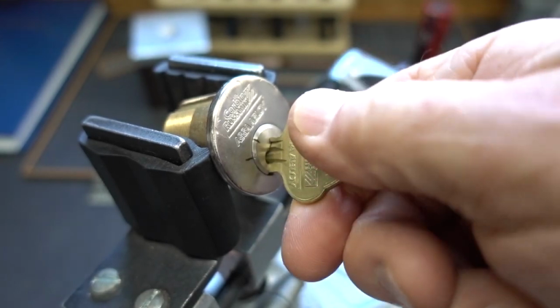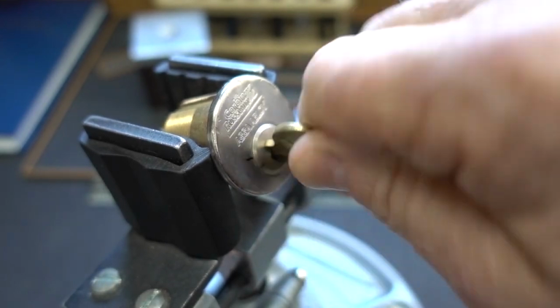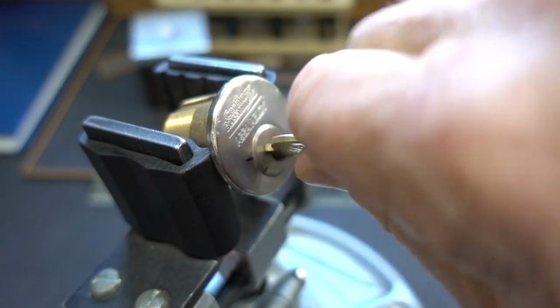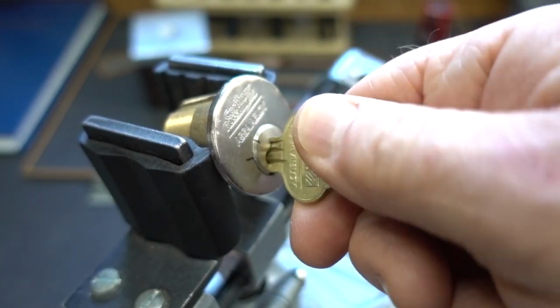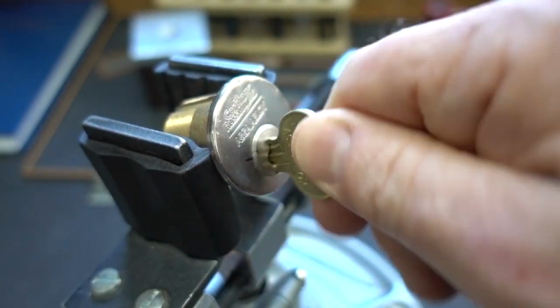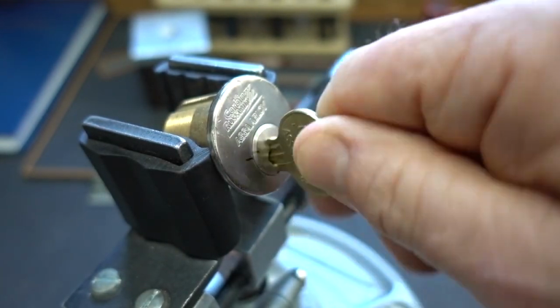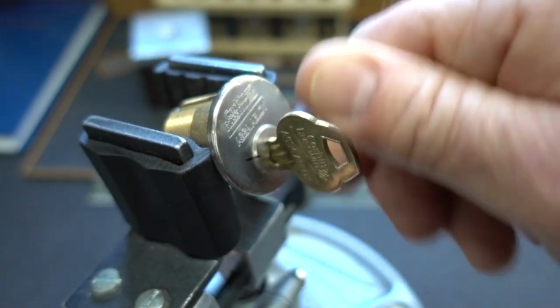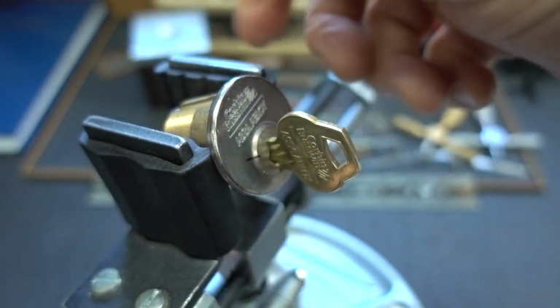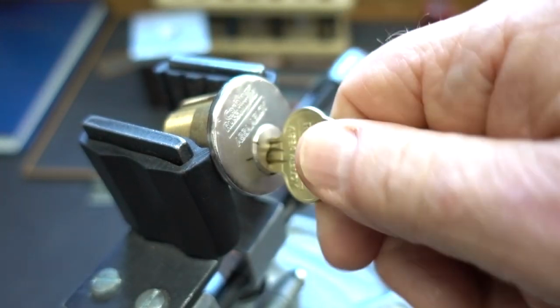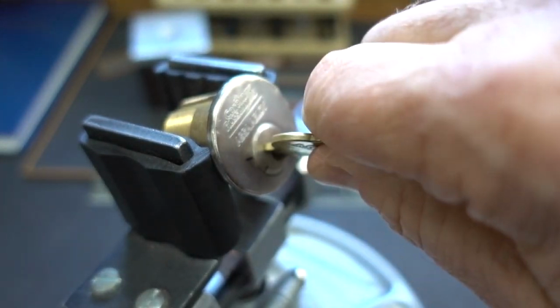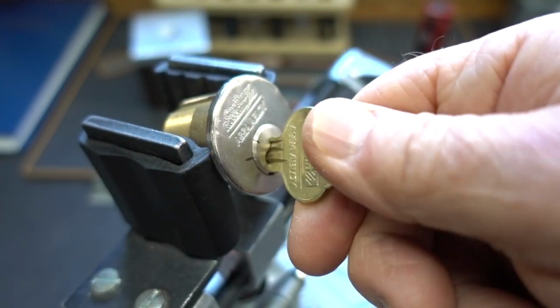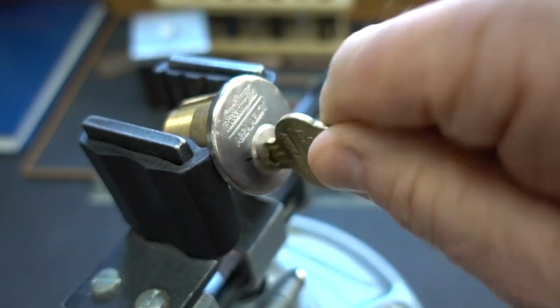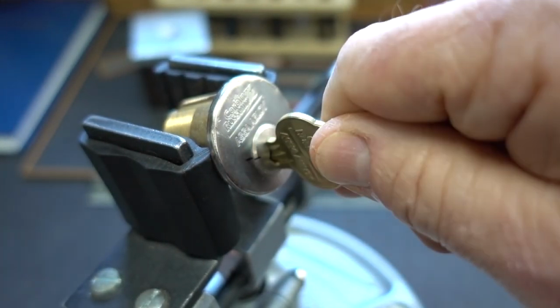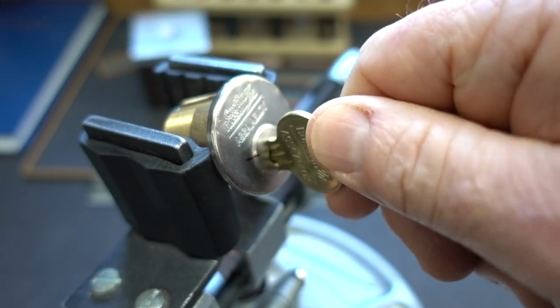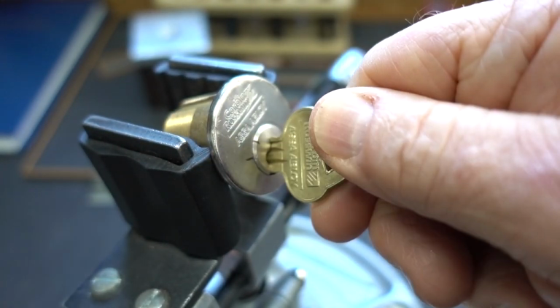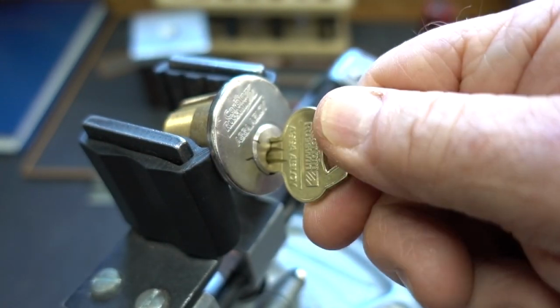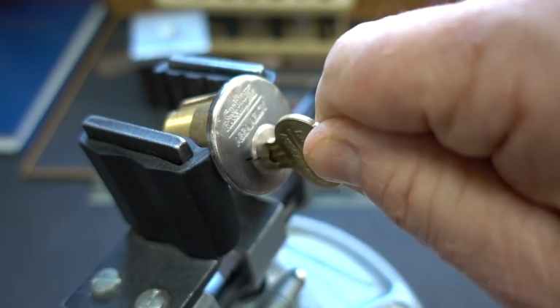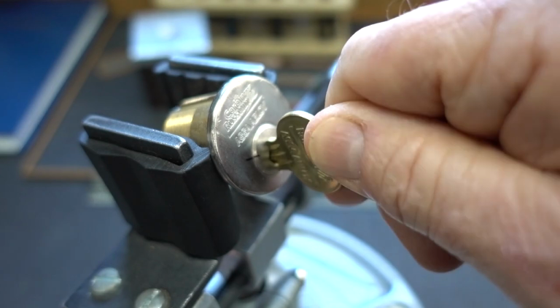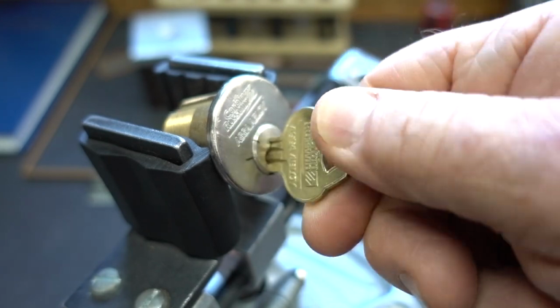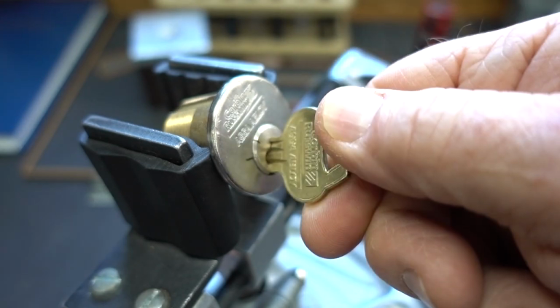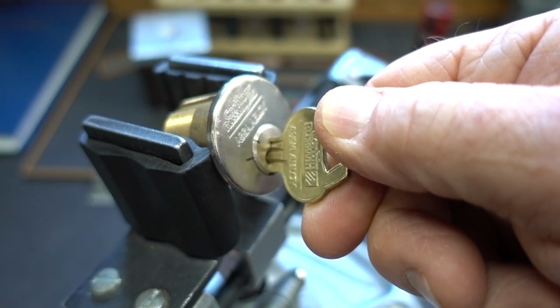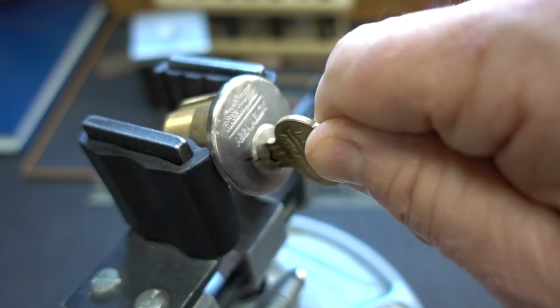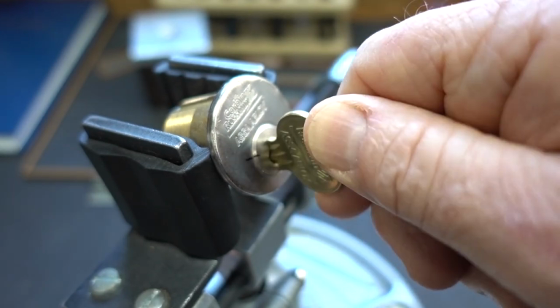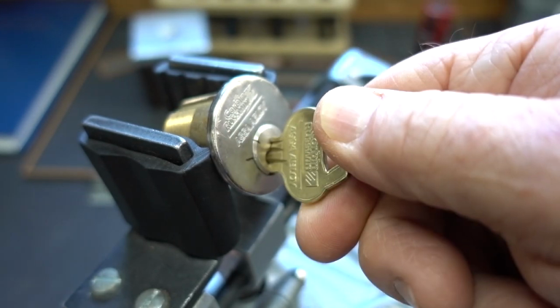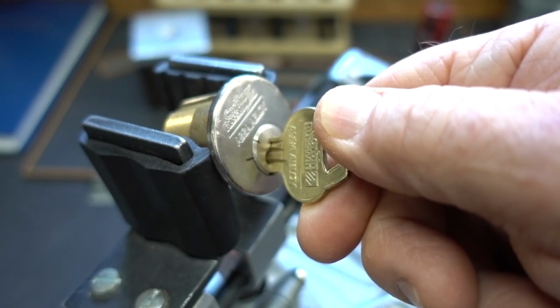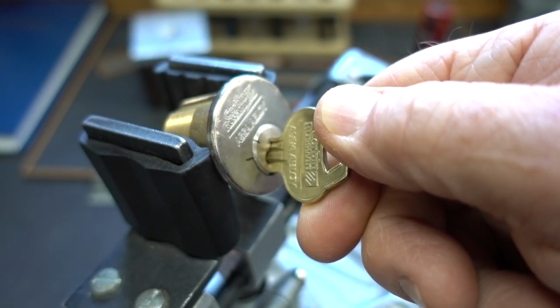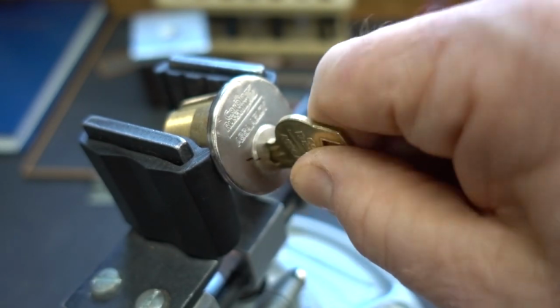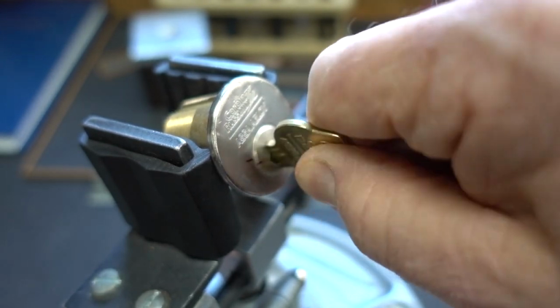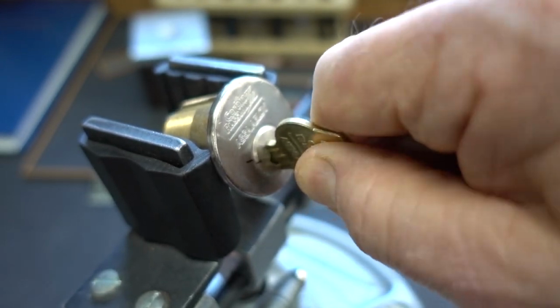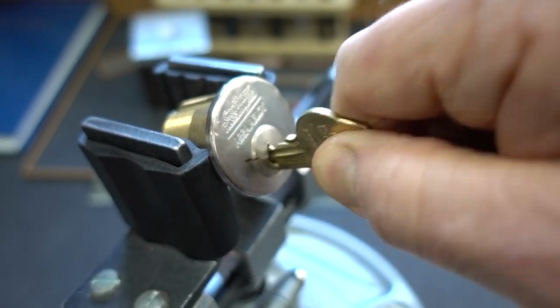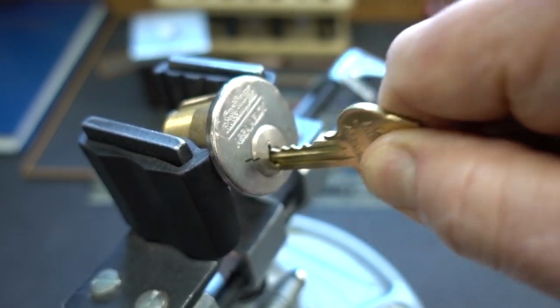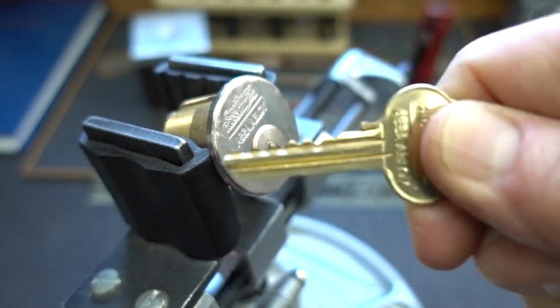This thing works perfectly. The tailpiece is going to get hung up back there, but you can tell when we break the 90-degree mark, the 12 o'clock mark, you know that you got an open.